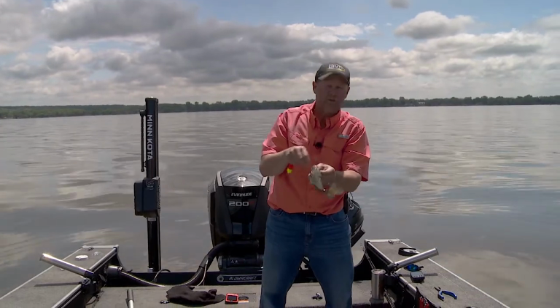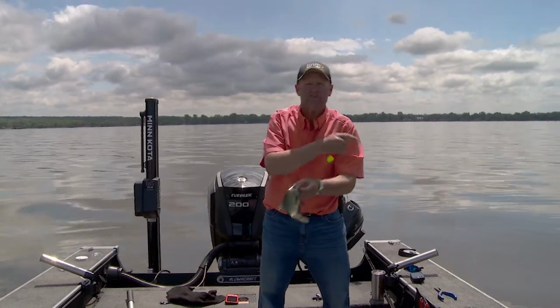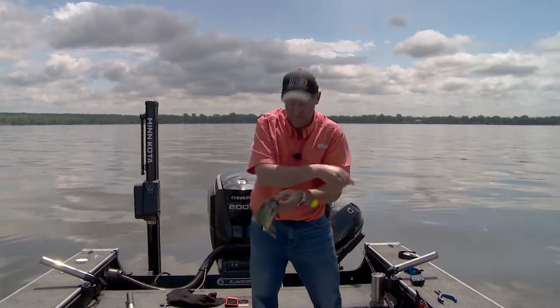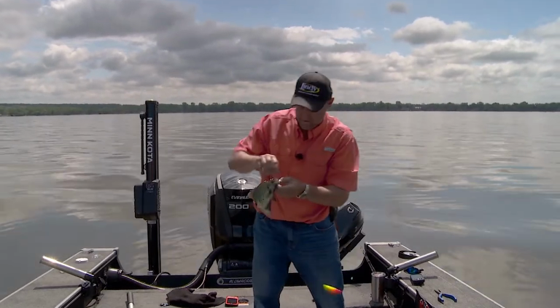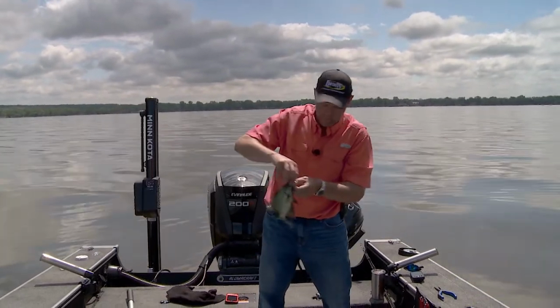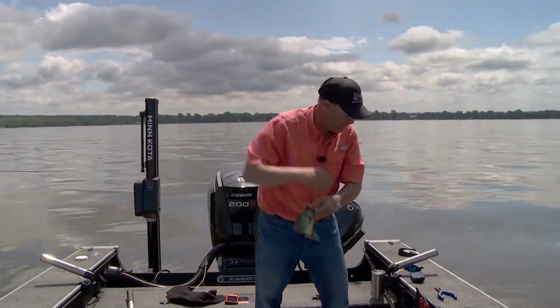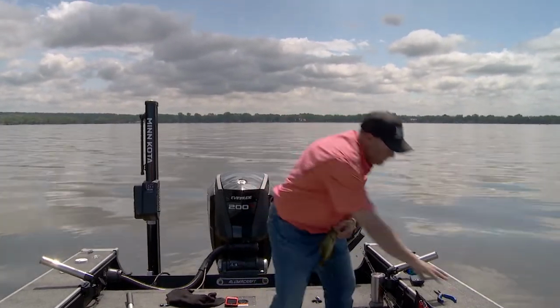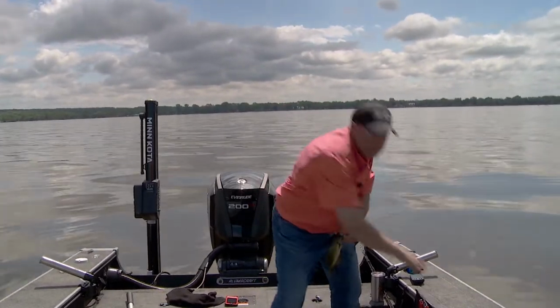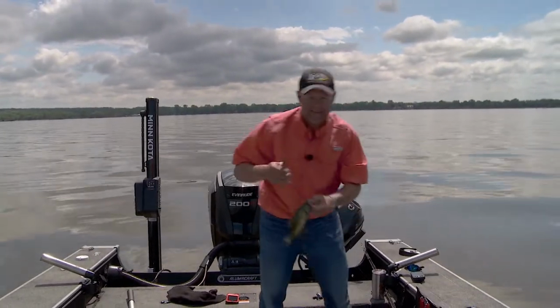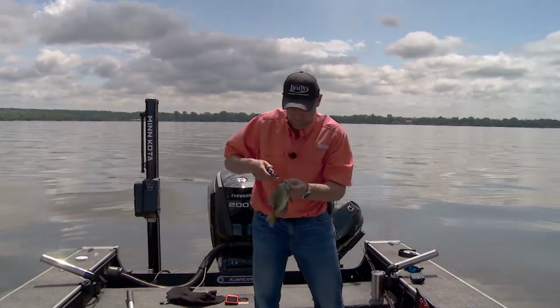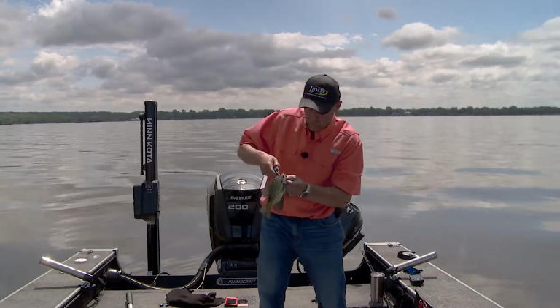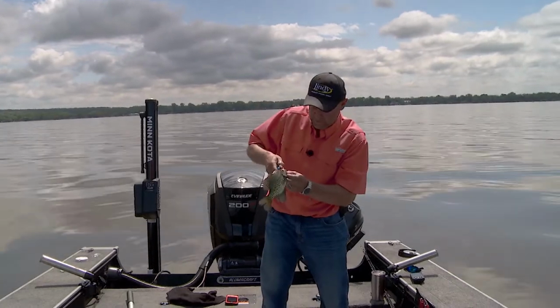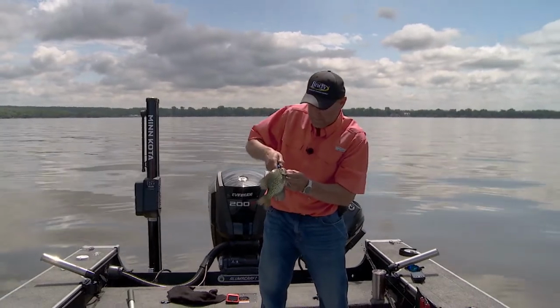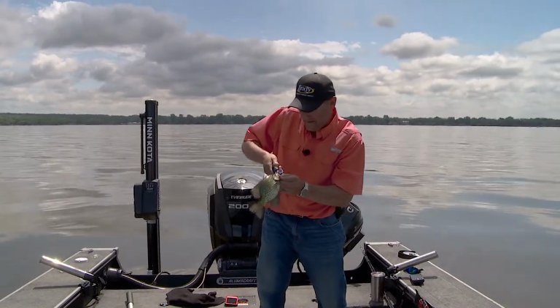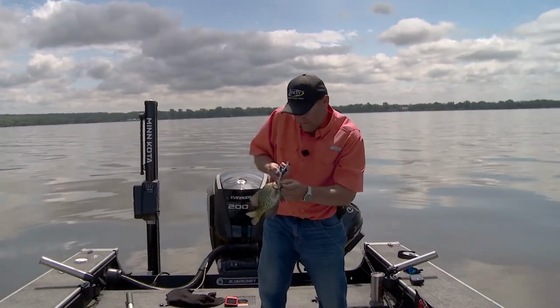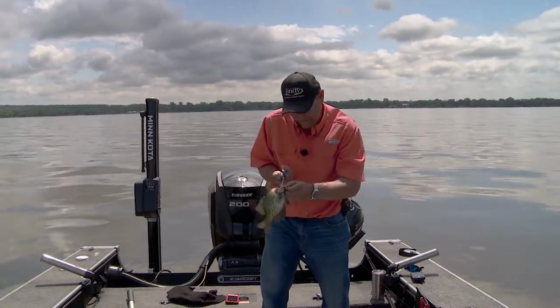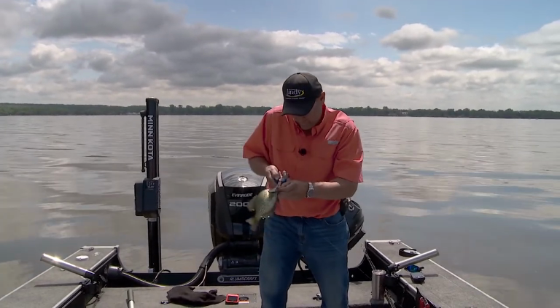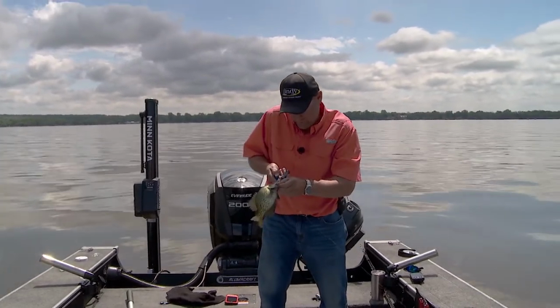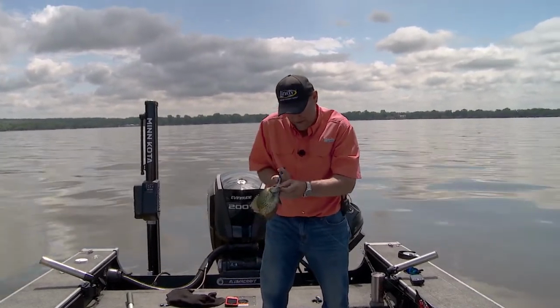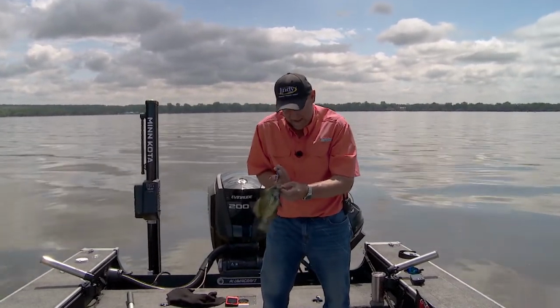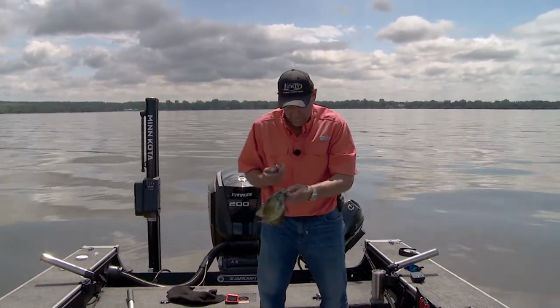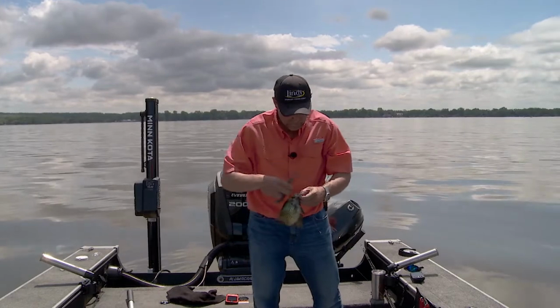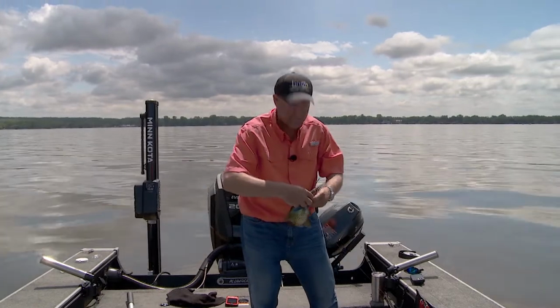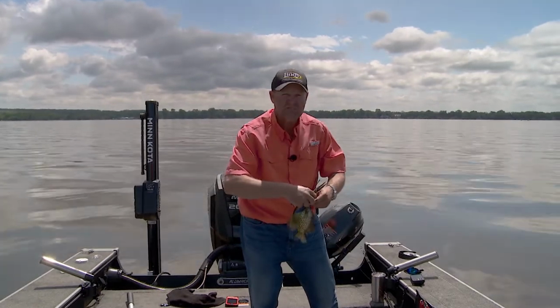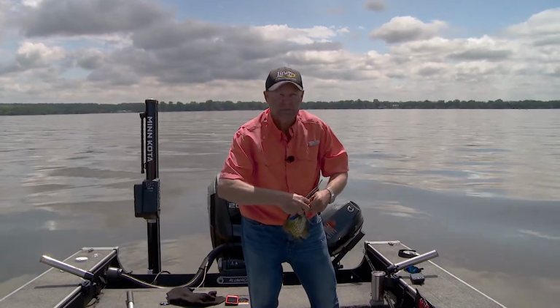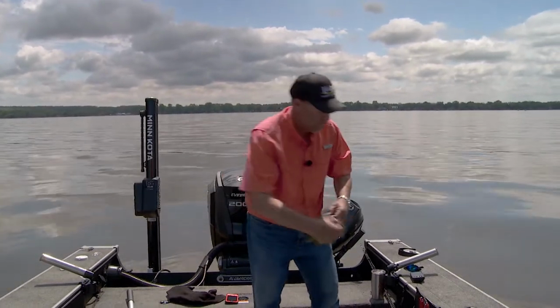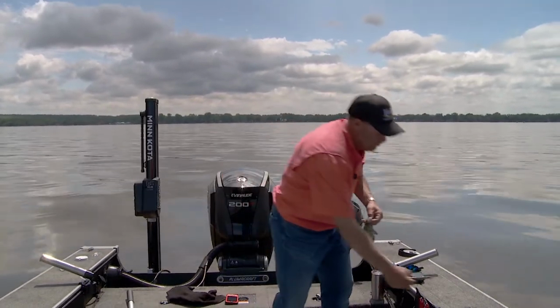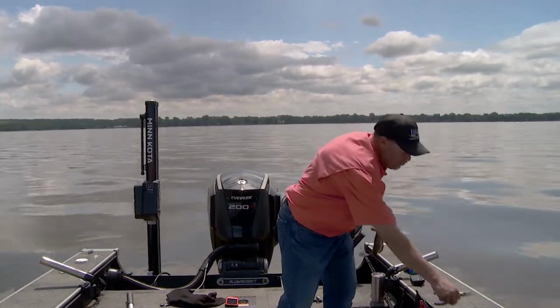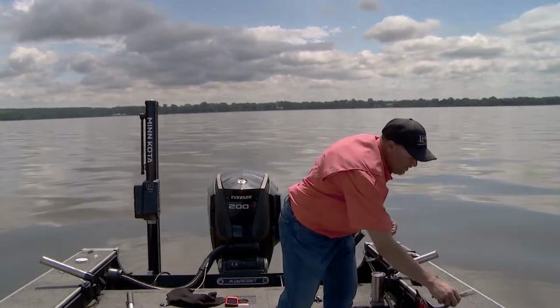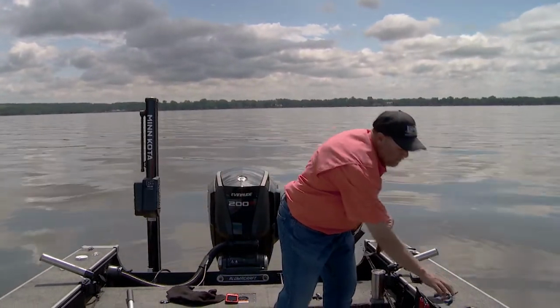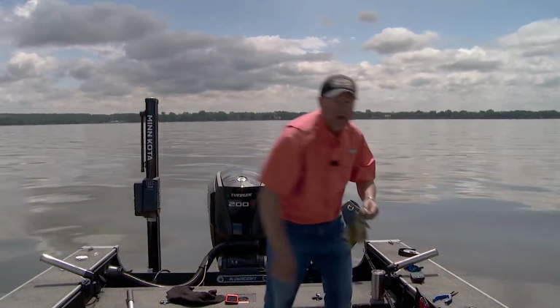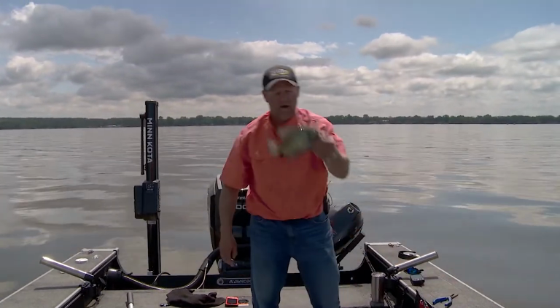Float fishing, to me, is one of my favorite ways to fish because I get to see the bite. I think it's really cool to be able to see the bite. But secondly, what I'm doing today — if I wasn't float fishing, I wouldn't be catching these fish because they're all skittery. They're up shallow on a hump.